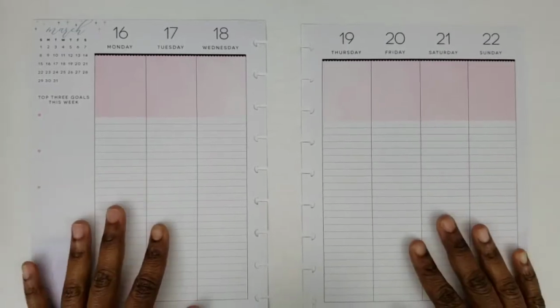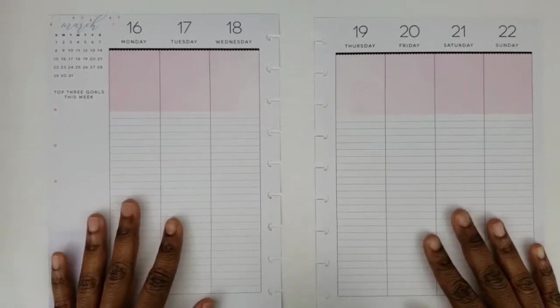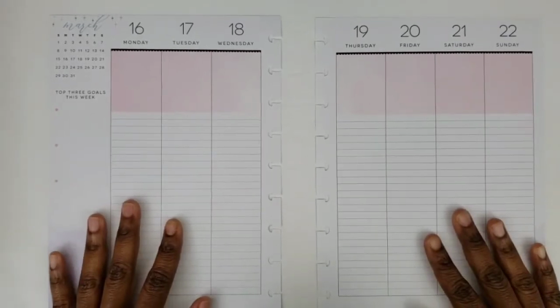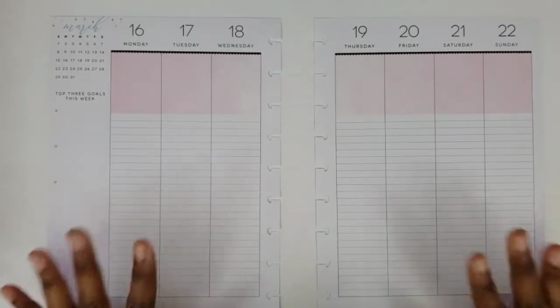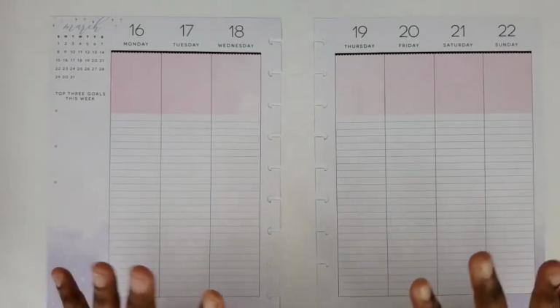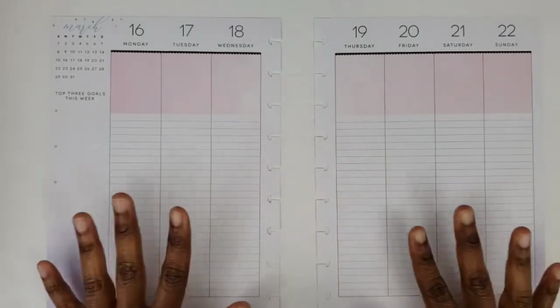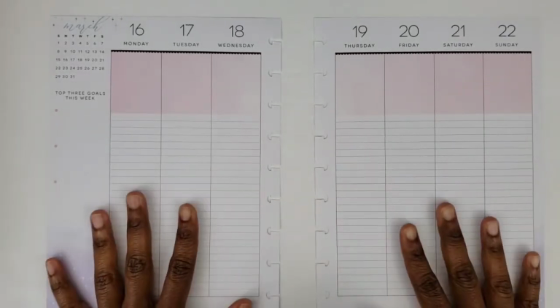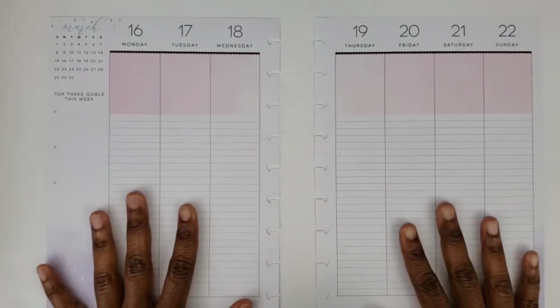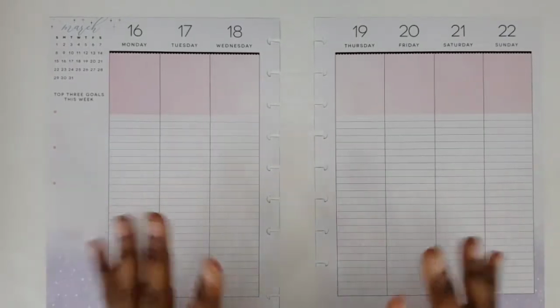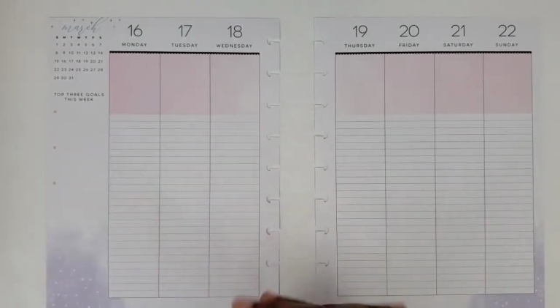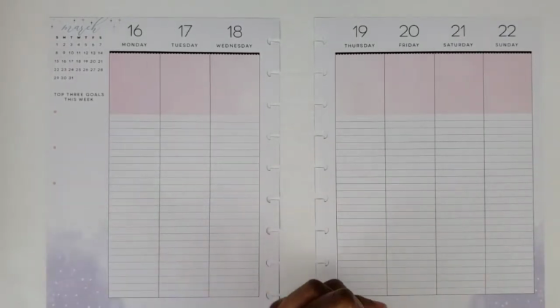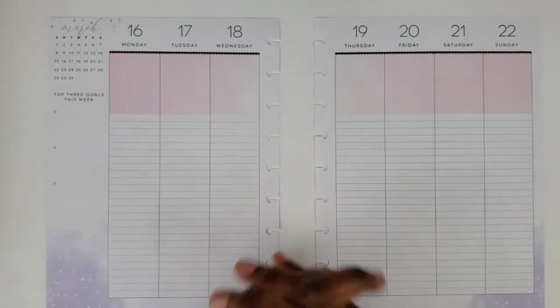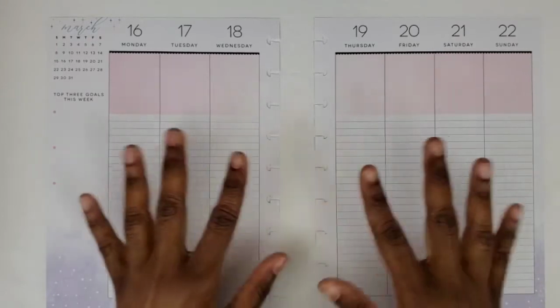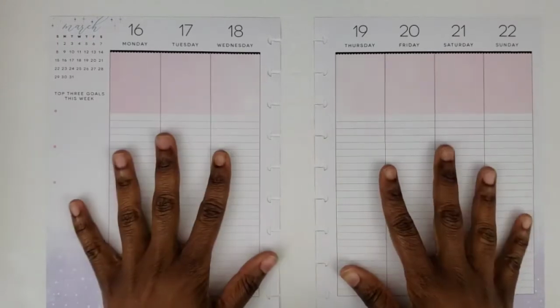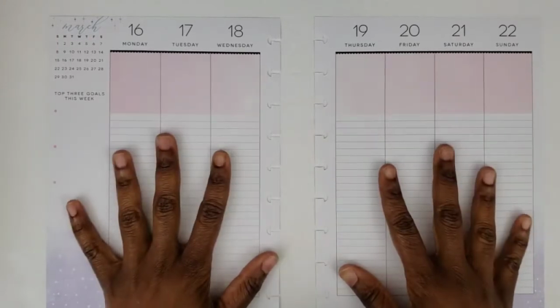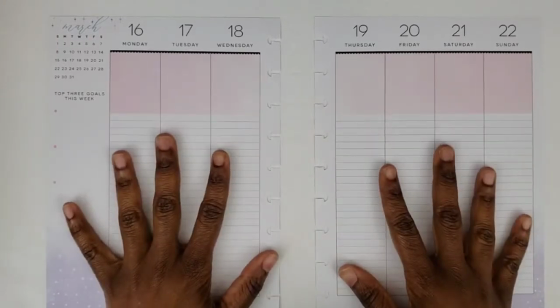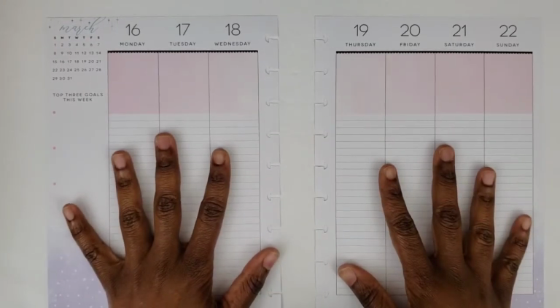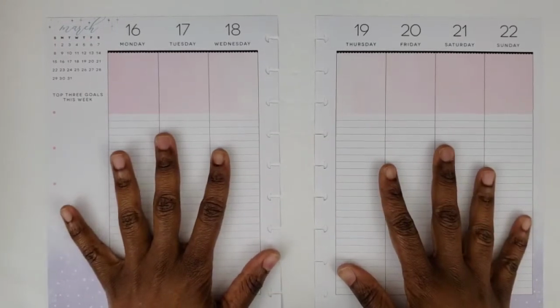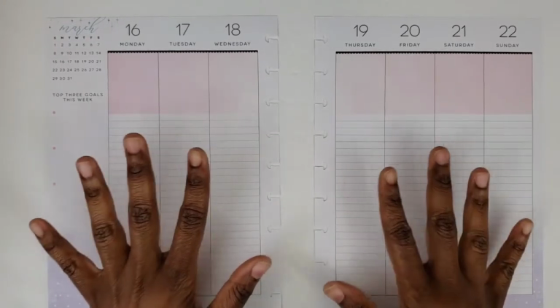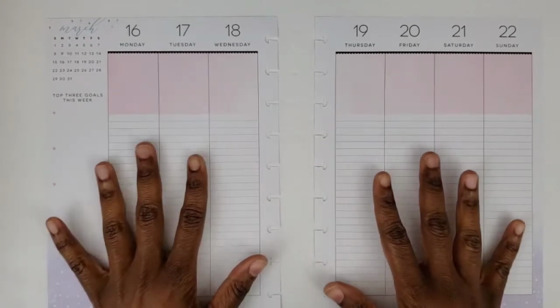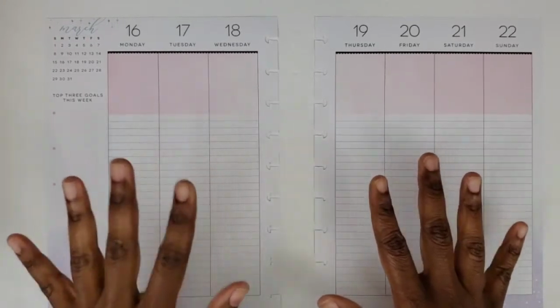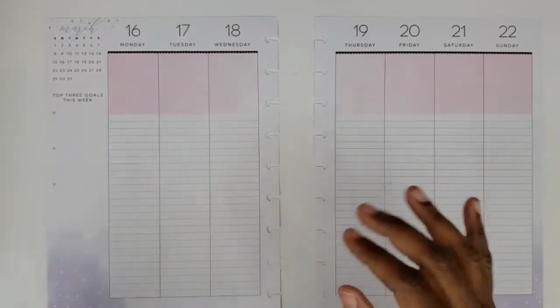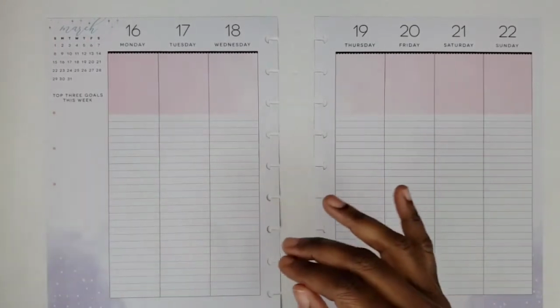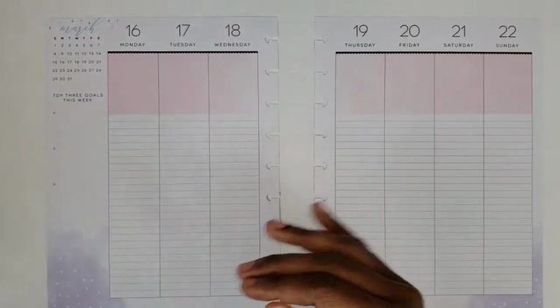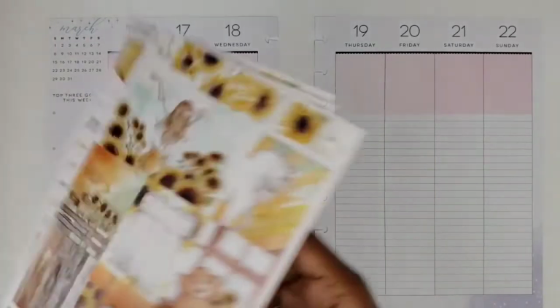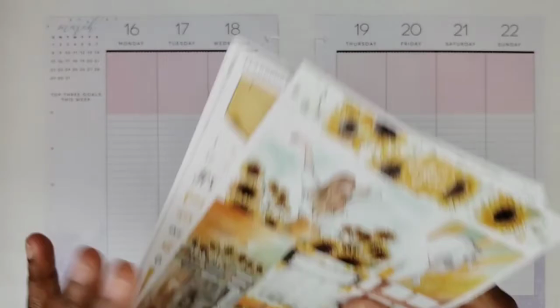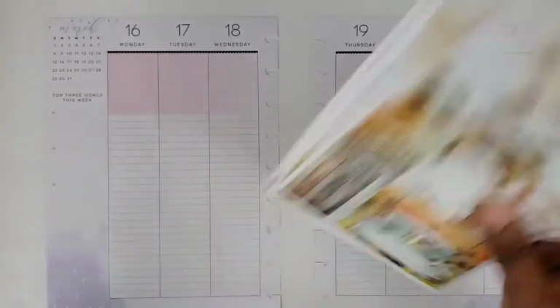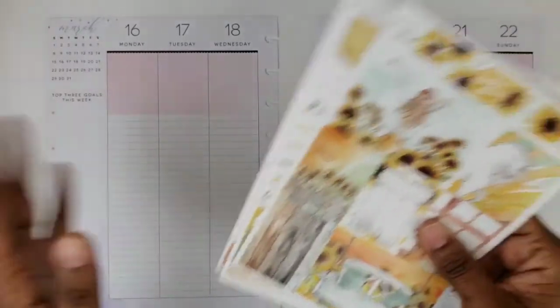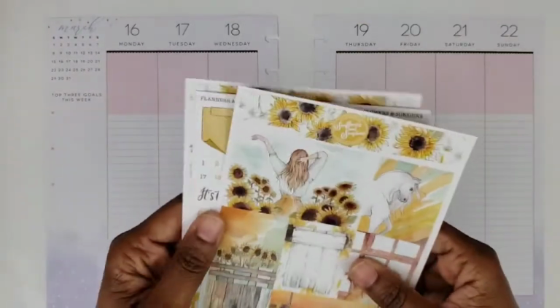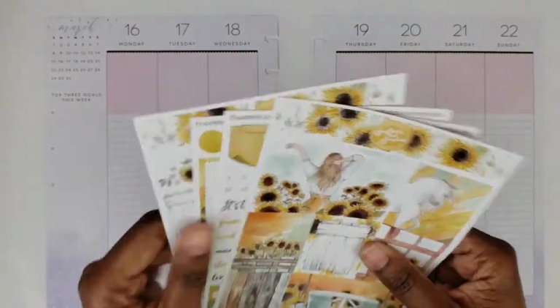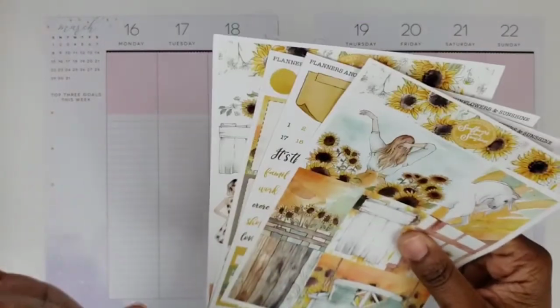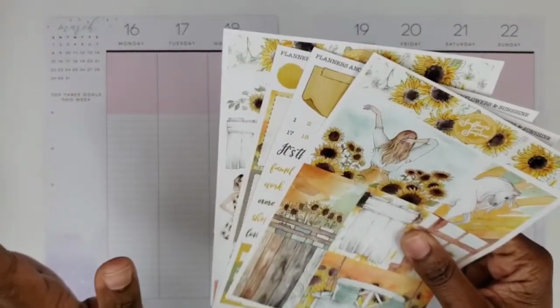Hi, this is me with Pages from Some Pie, and I'm here with a plan video and my social media planner for the week of March the 16th through the 22nd.